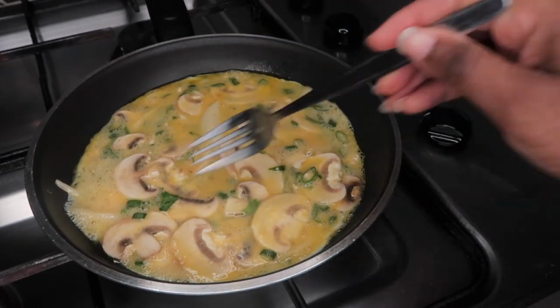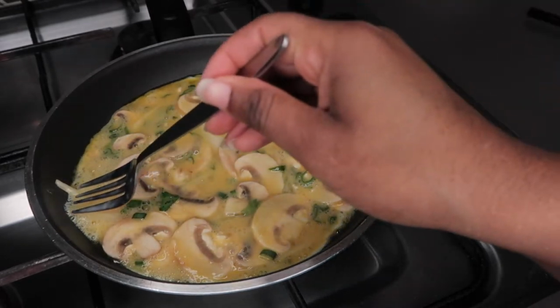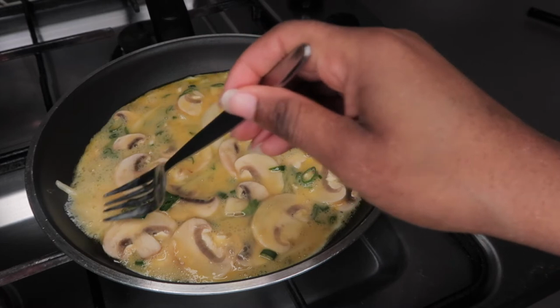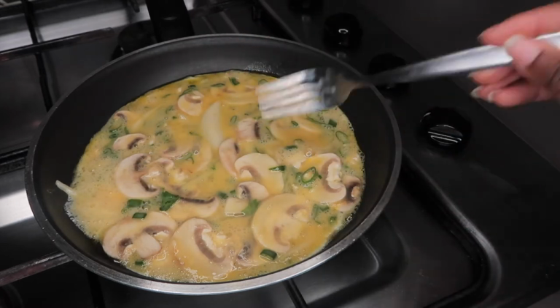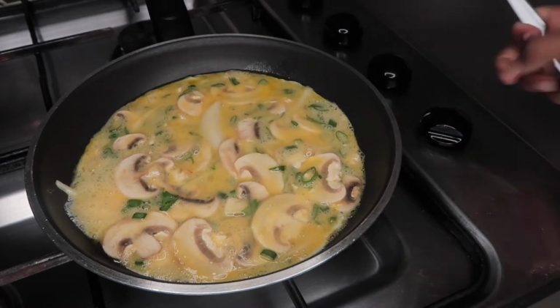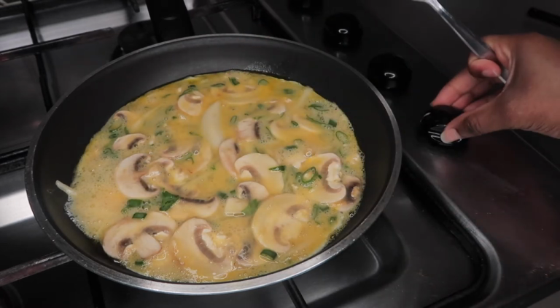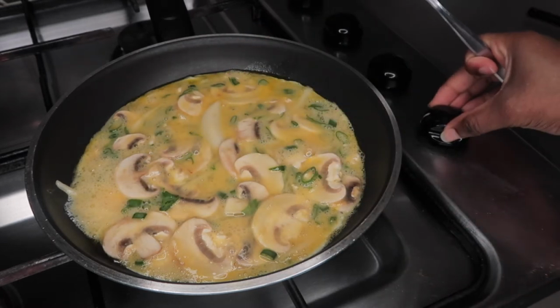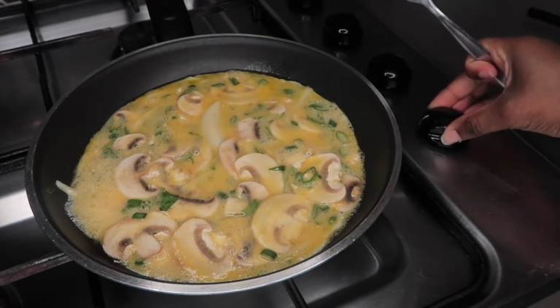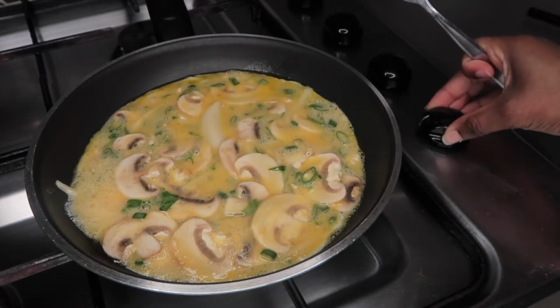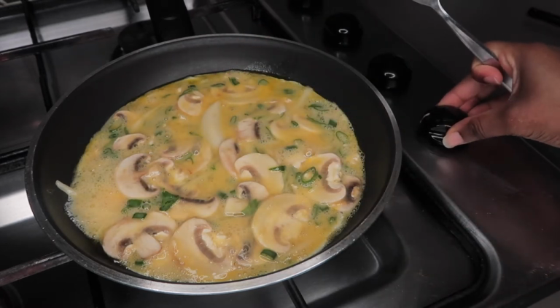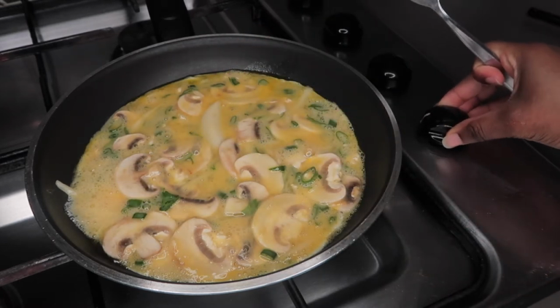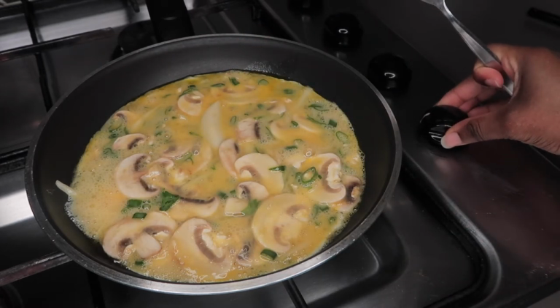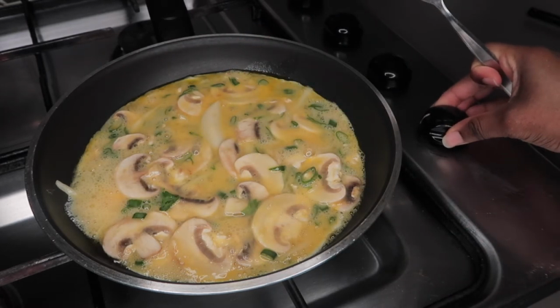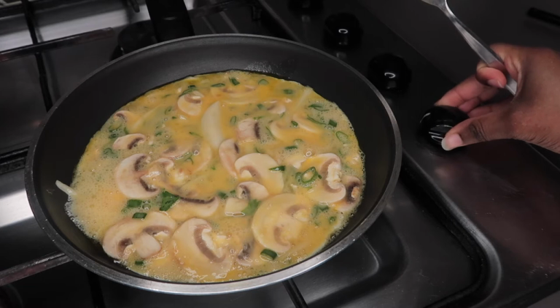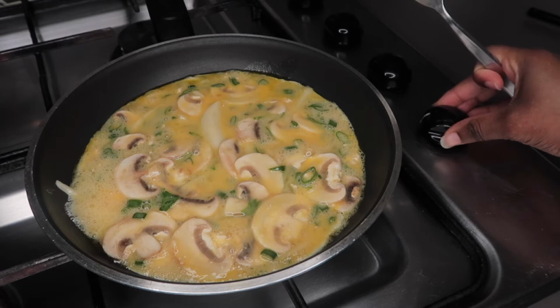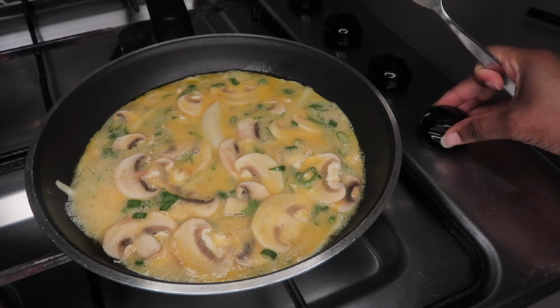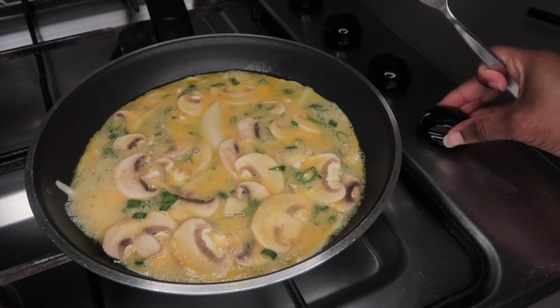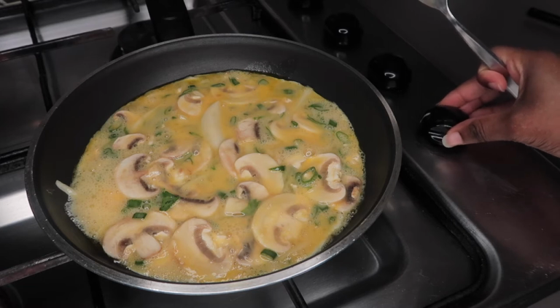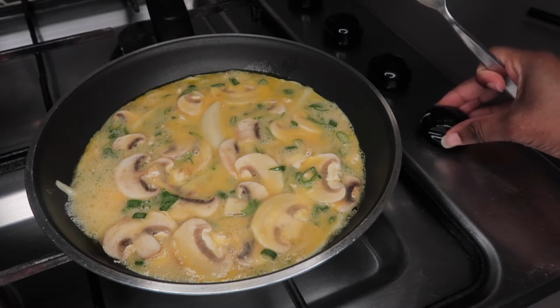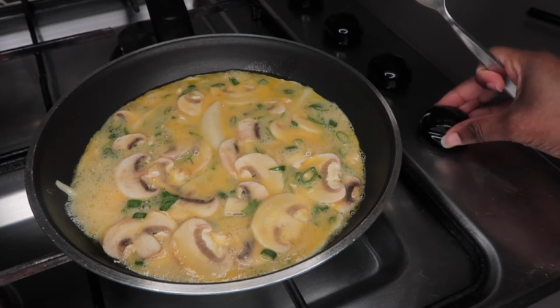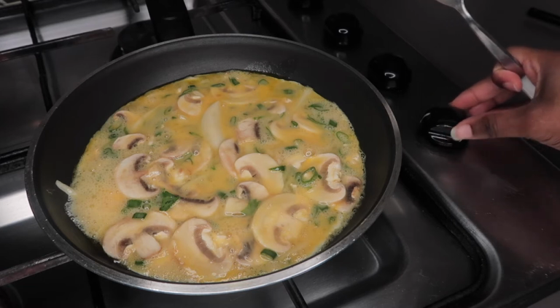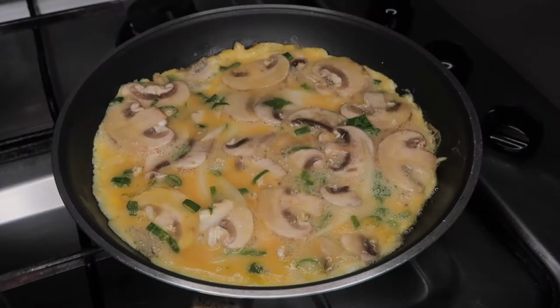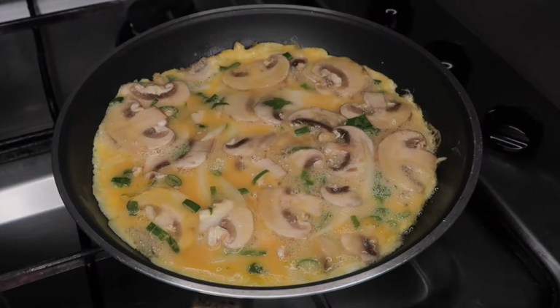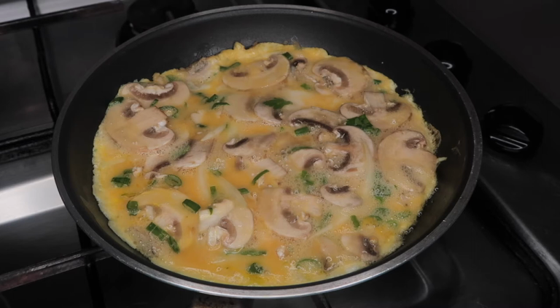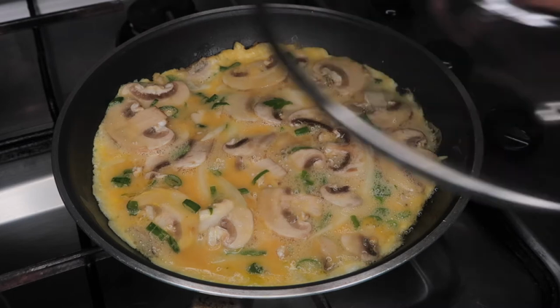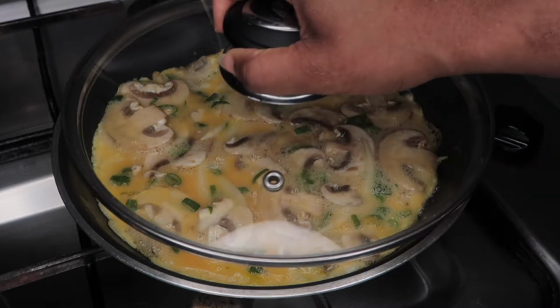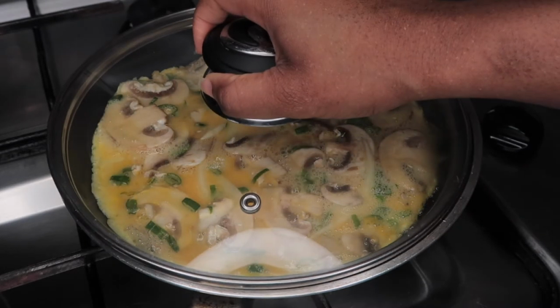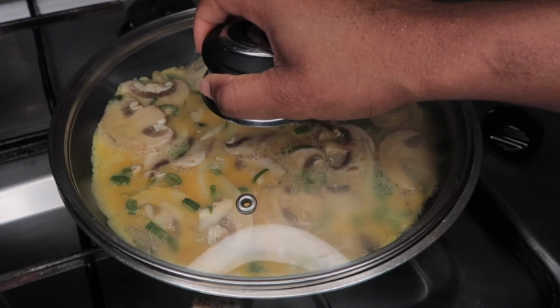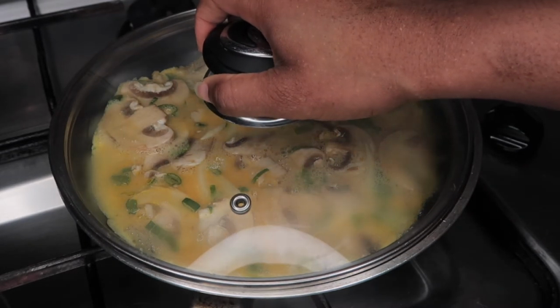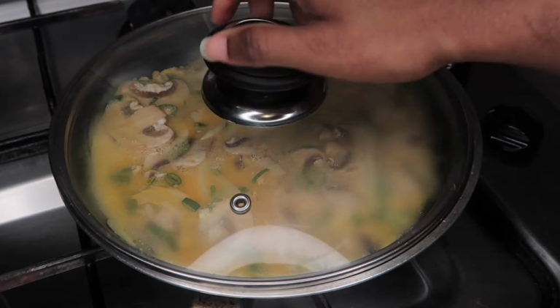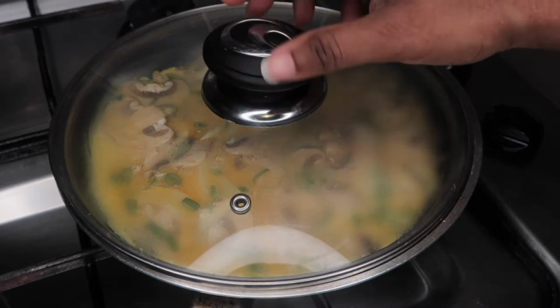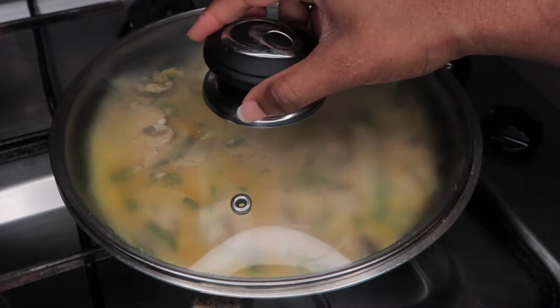Once your mixture is in your pan, you really want to put that on a low setting so your egg does not burn. Because we're not going to flip our eggs onto the other side — we're just going to let it slow cook. So make sure it's on the lowest setting as possible.